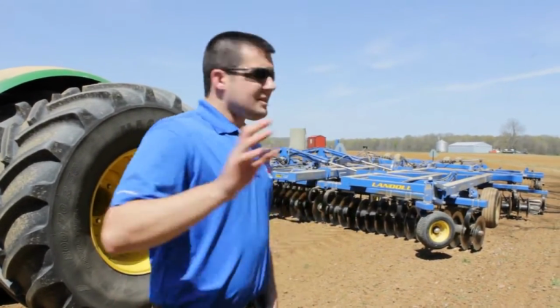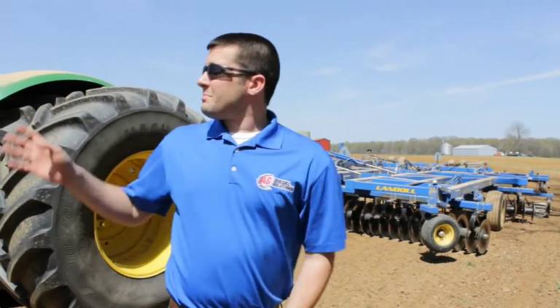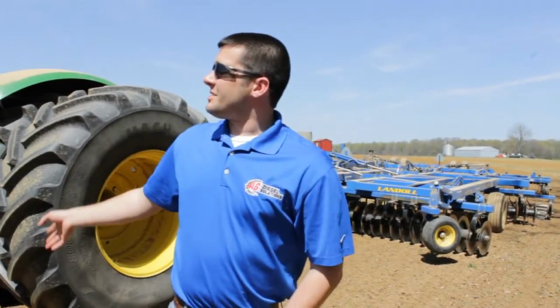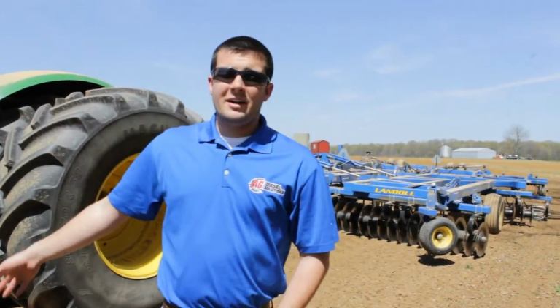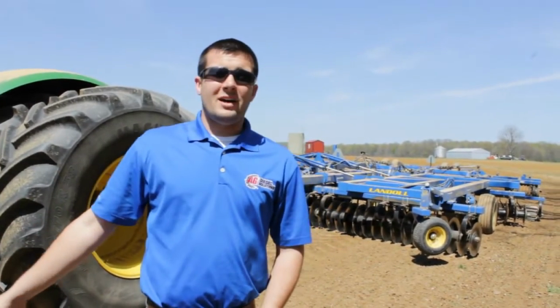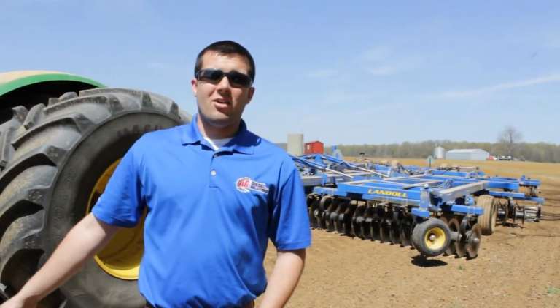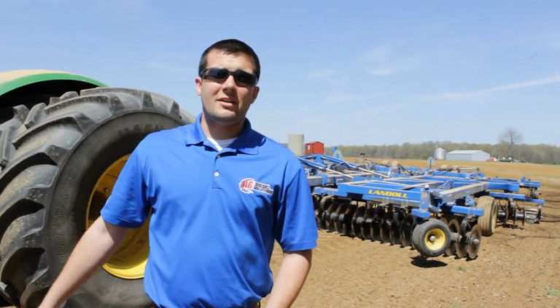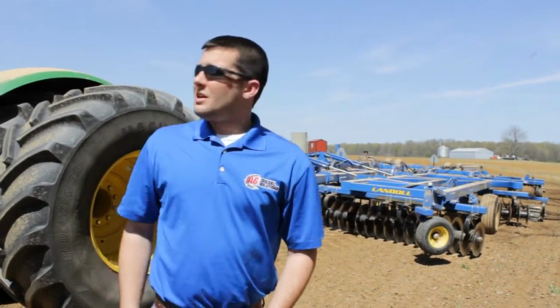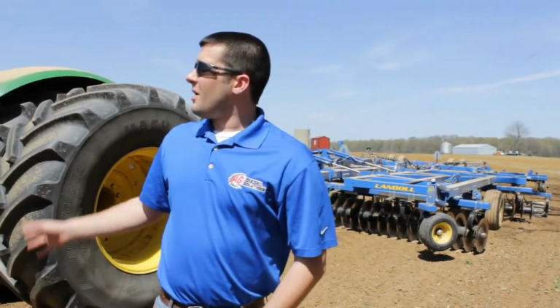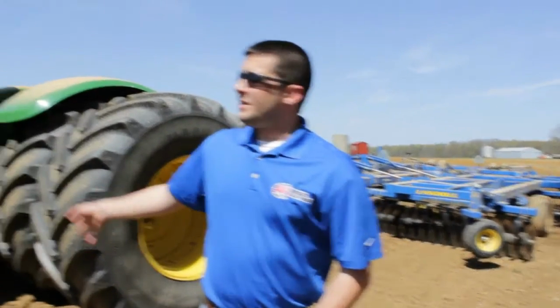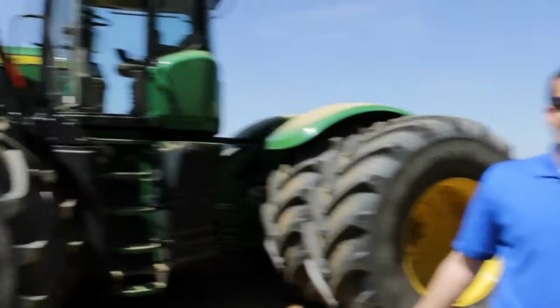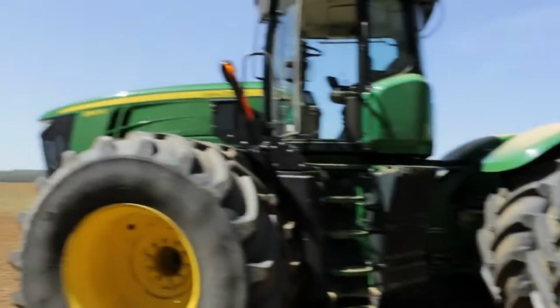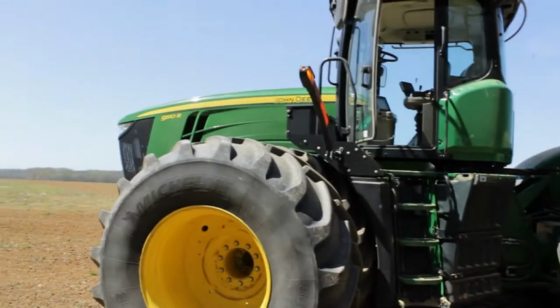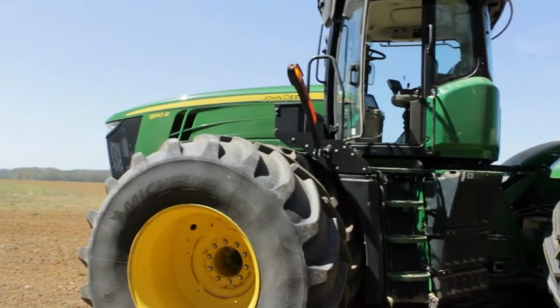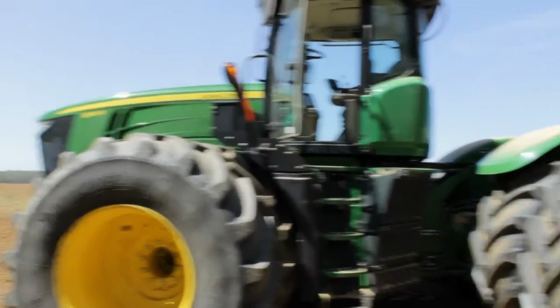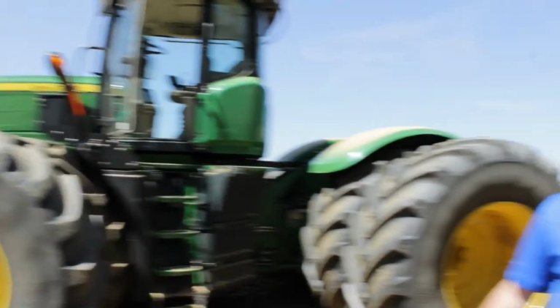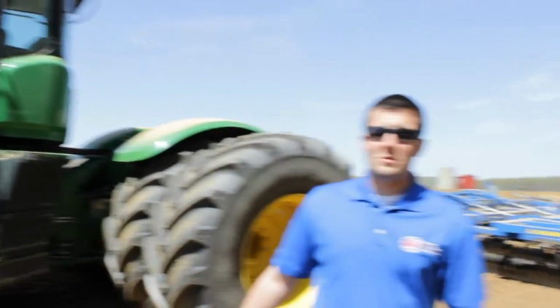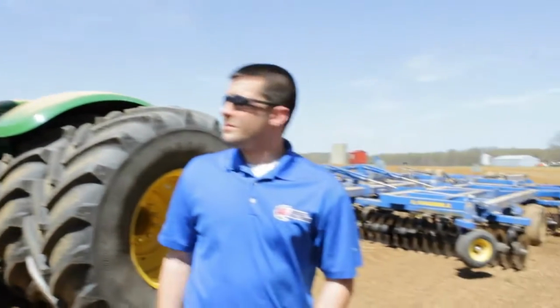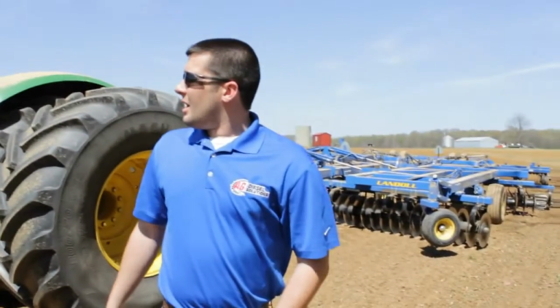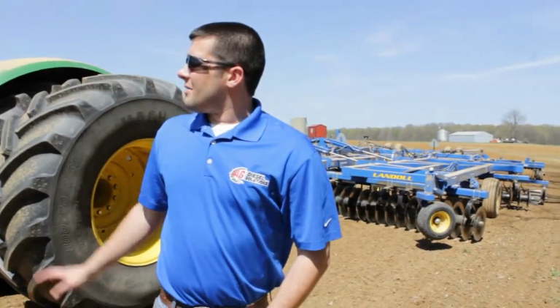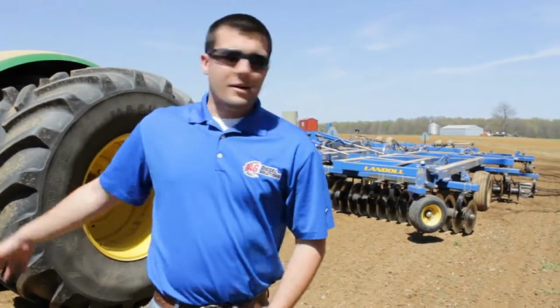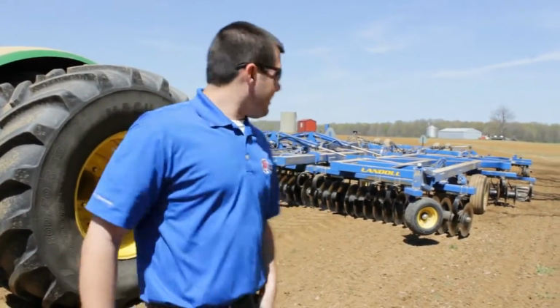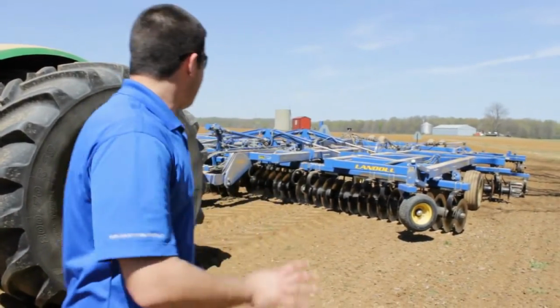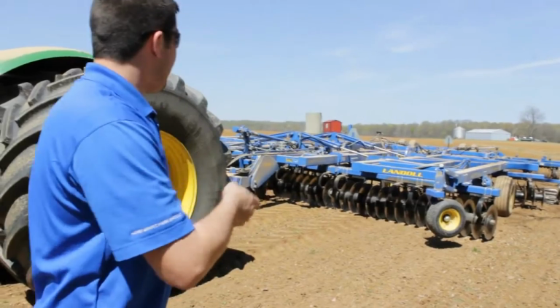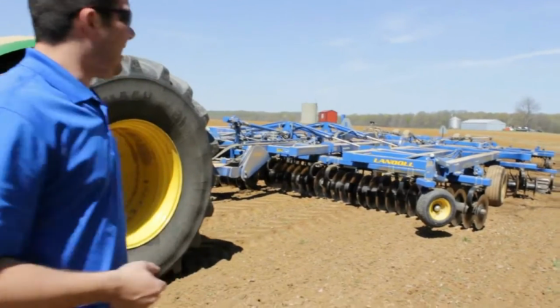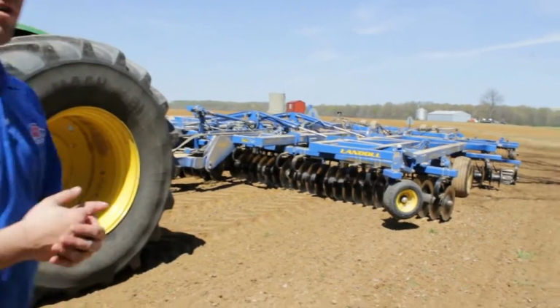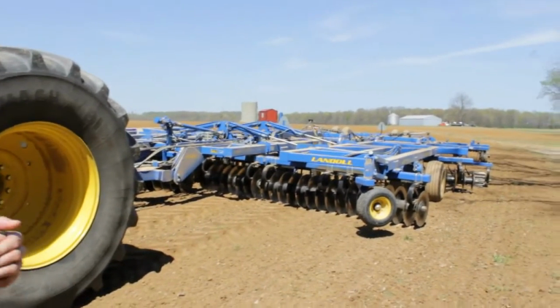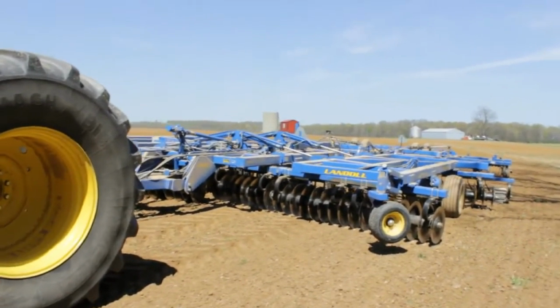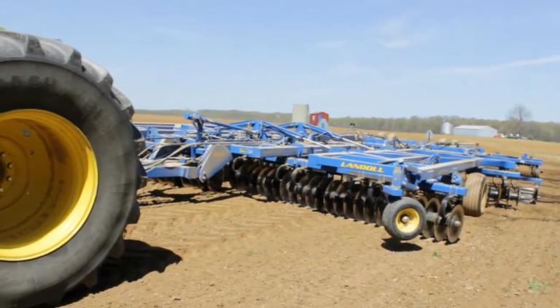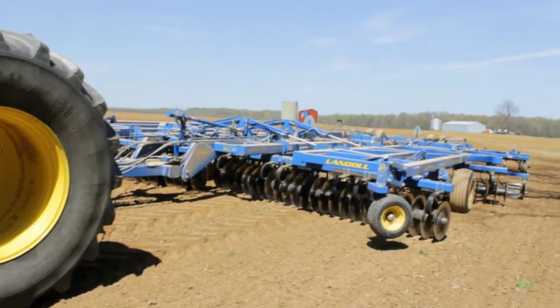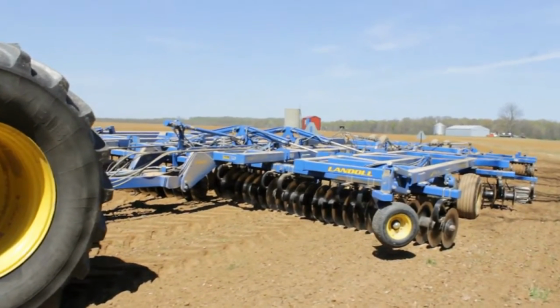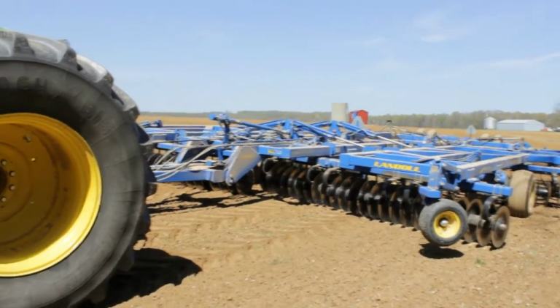The customer just purchased this John Deere 9510R tractor. This module features our HP 9040 module — that is an ejector driver module. Down here we've got a 30-foot Landall vertical tillage tool along with a 30-foot packer dual roller.